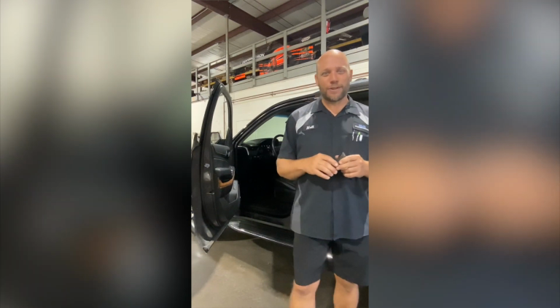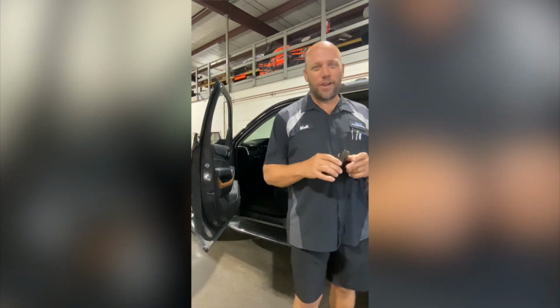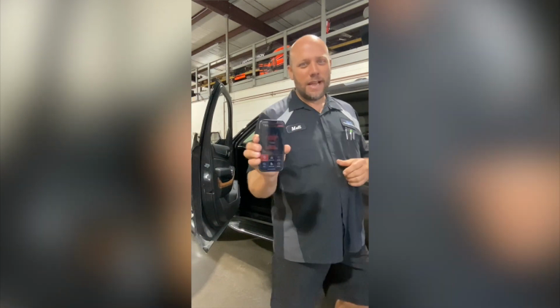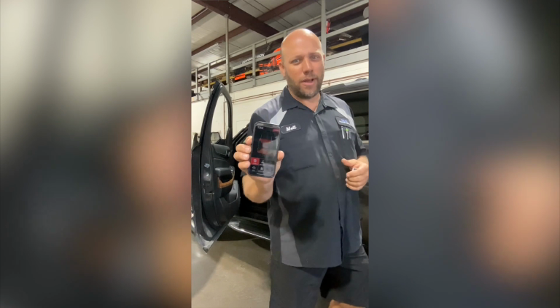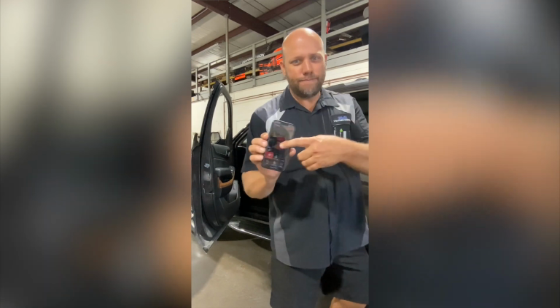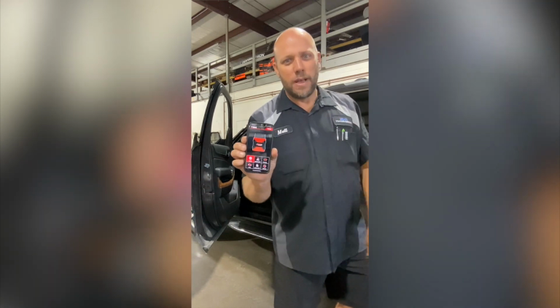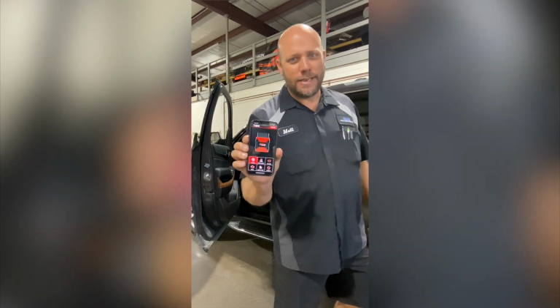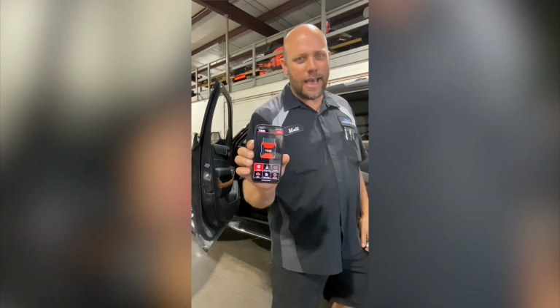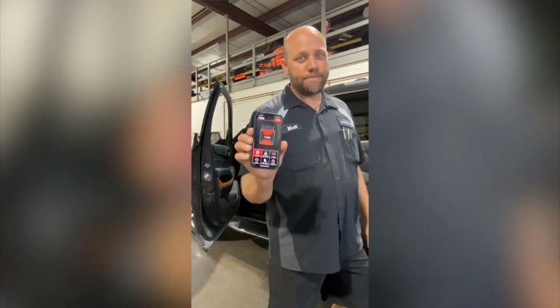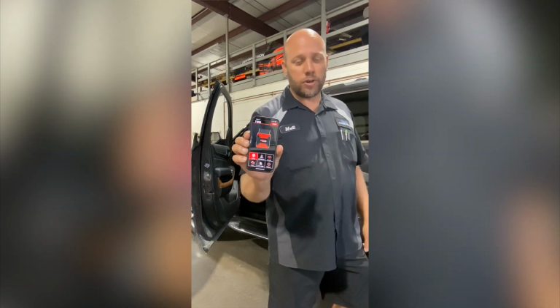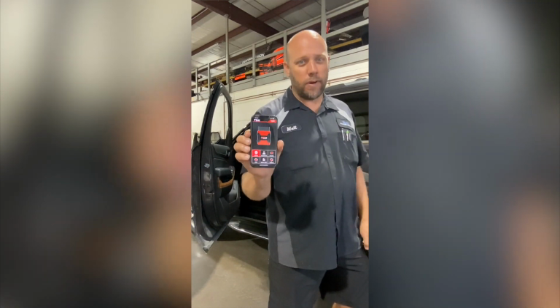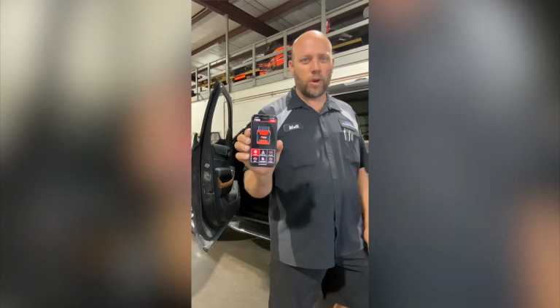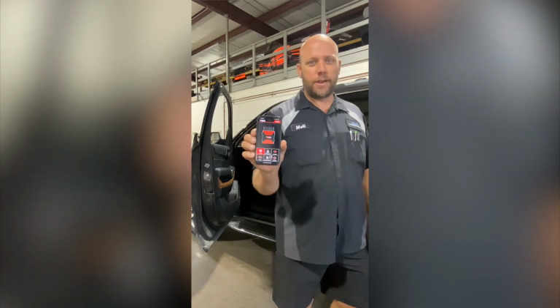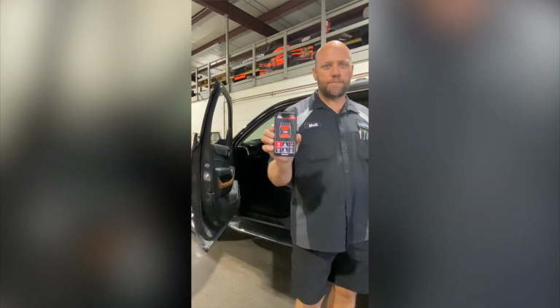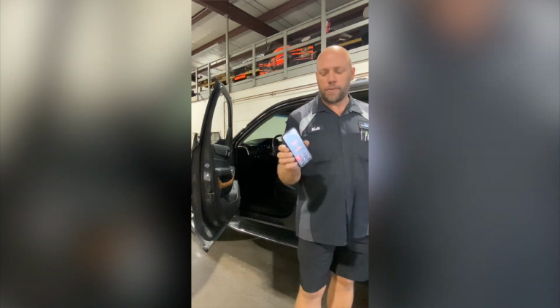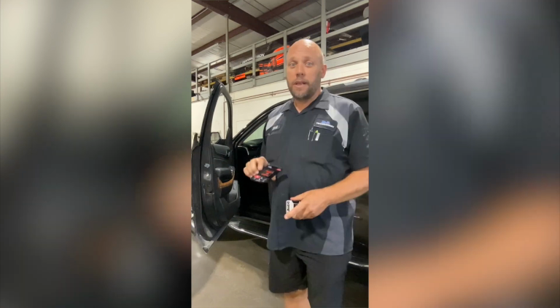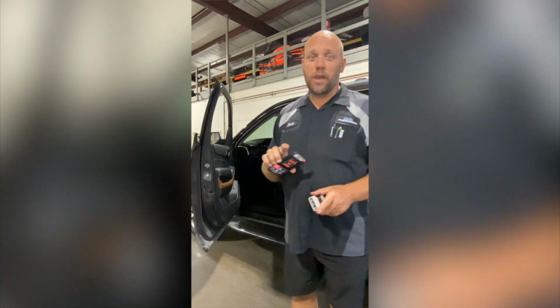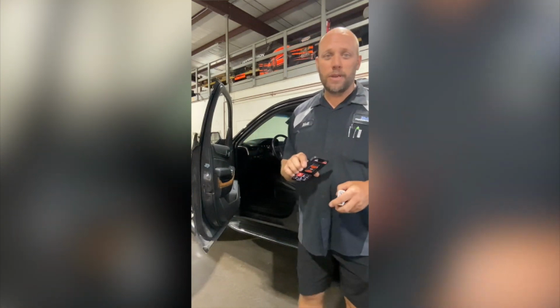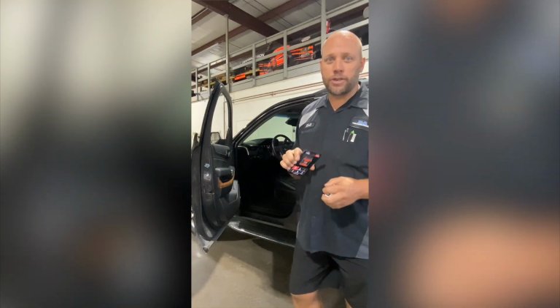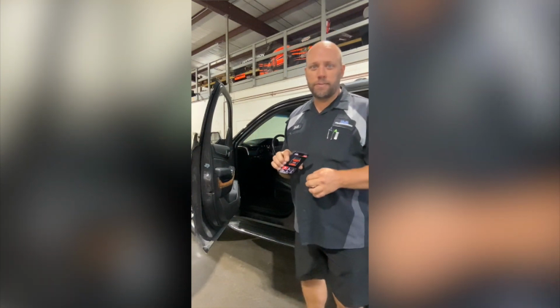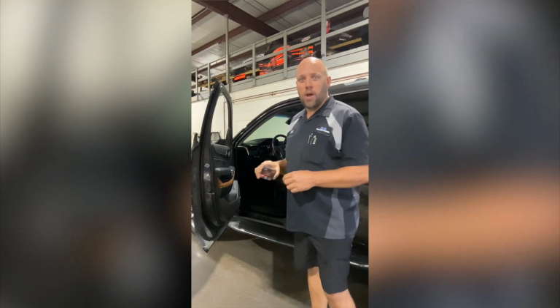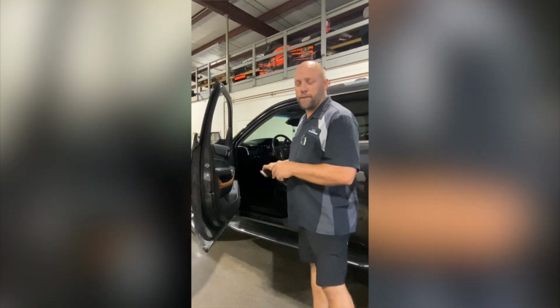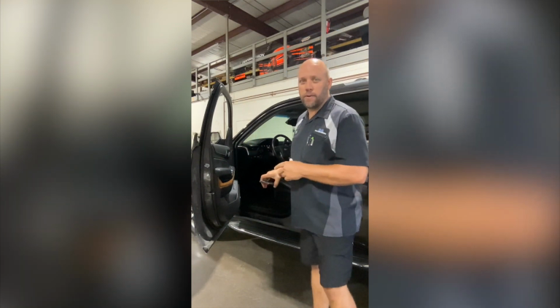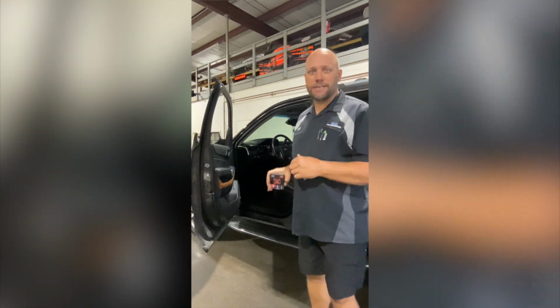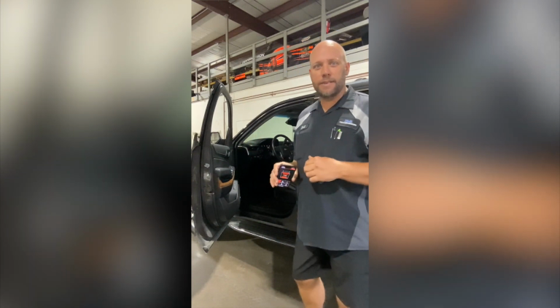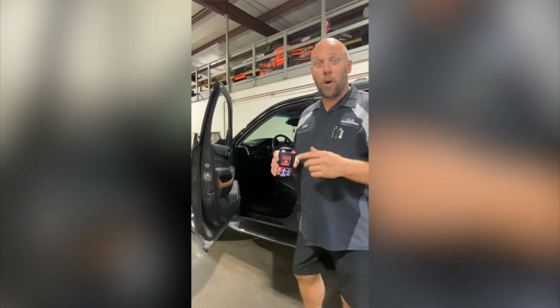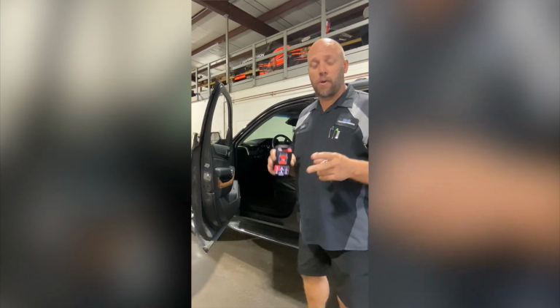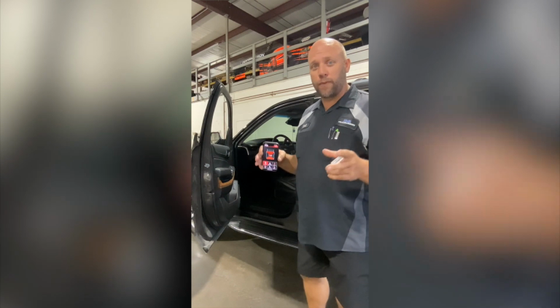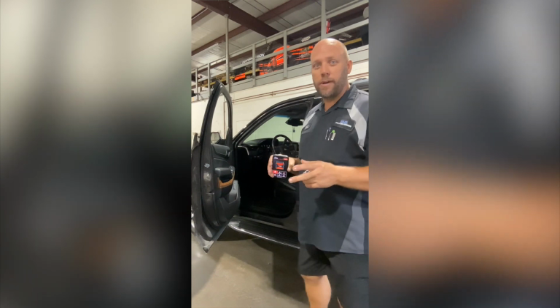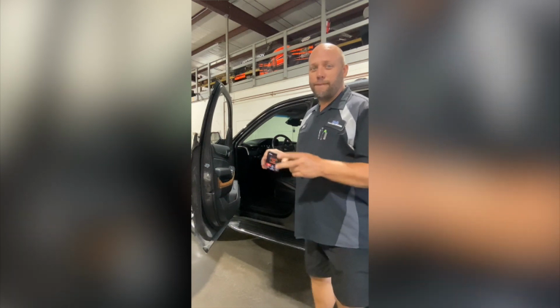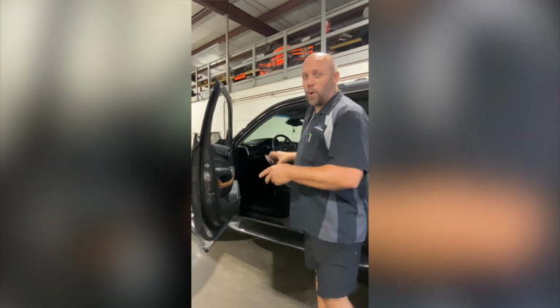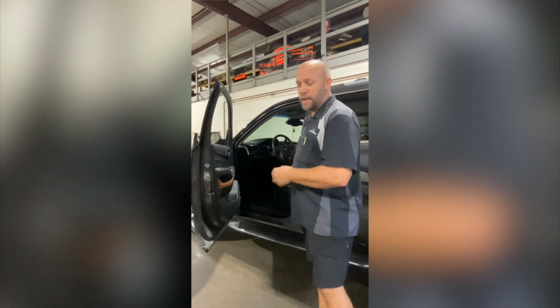First thing you want to do is download the TDN app on your smartphone — really easy and simple. Next, make sure your vehicle has the latest part number or software for that vehicle. You don't want an old part number.